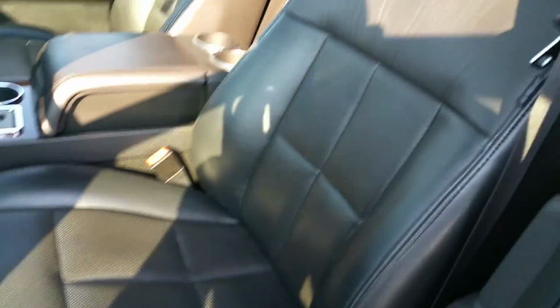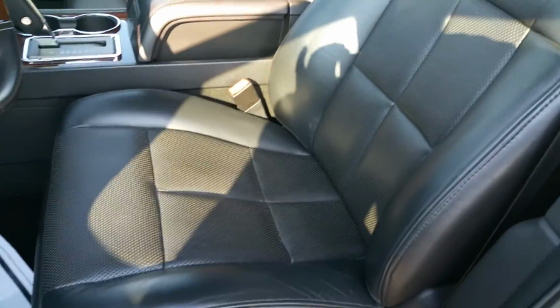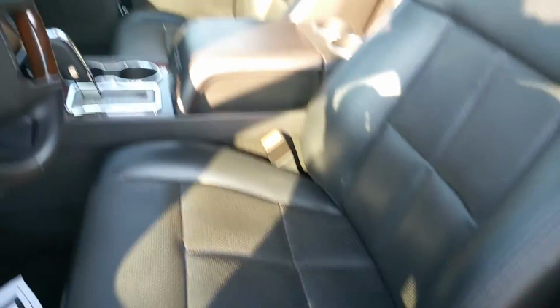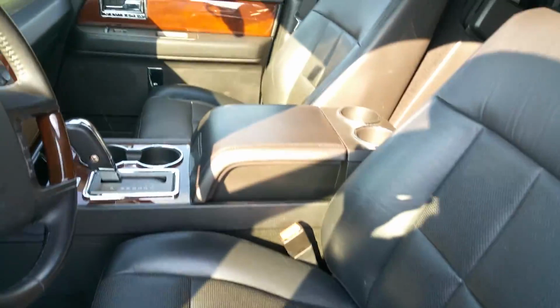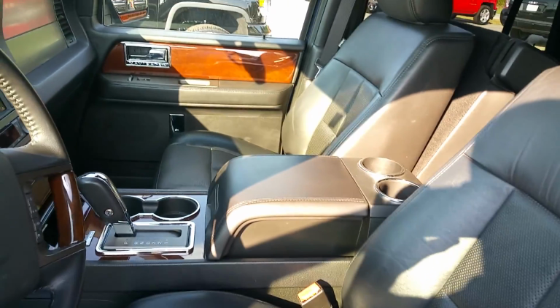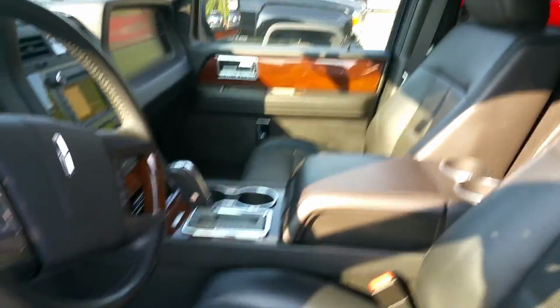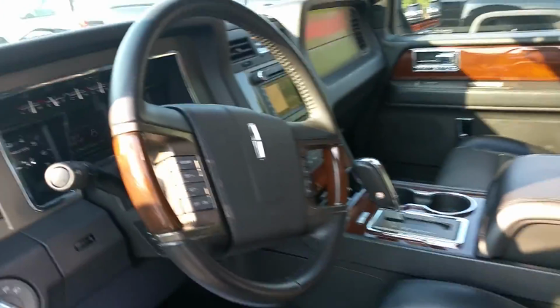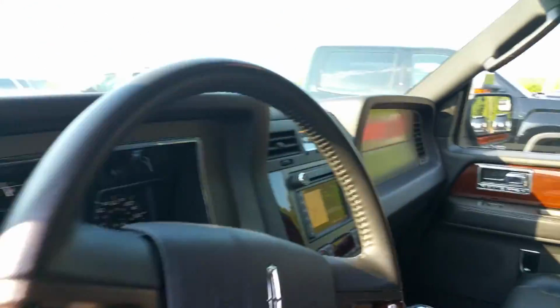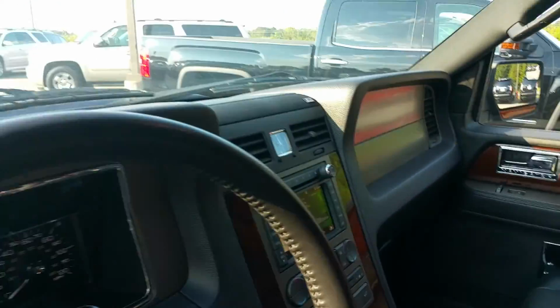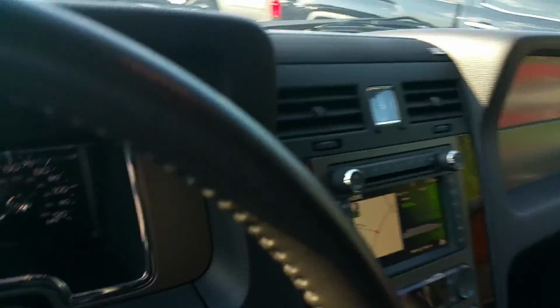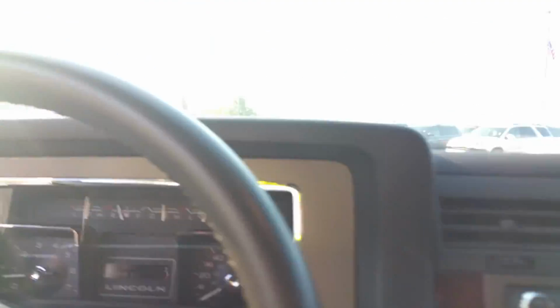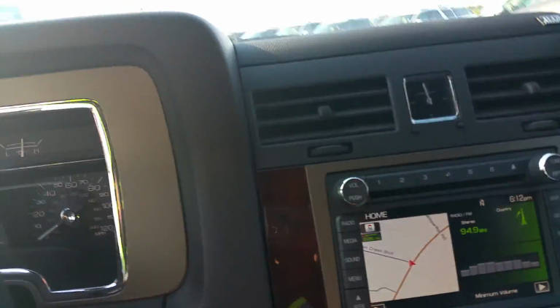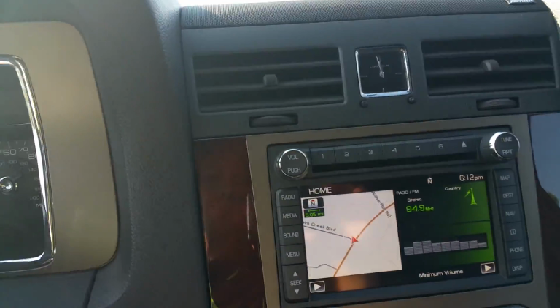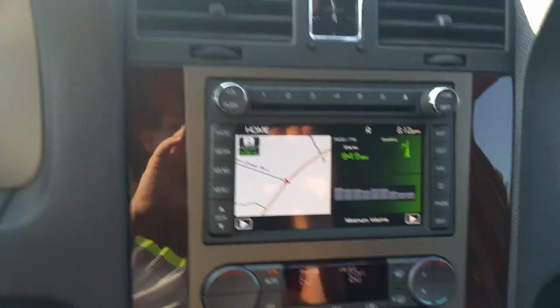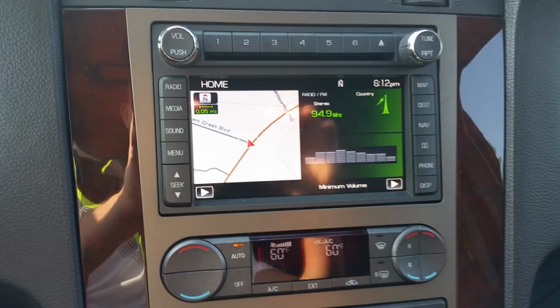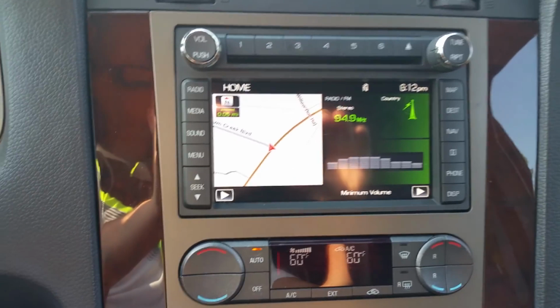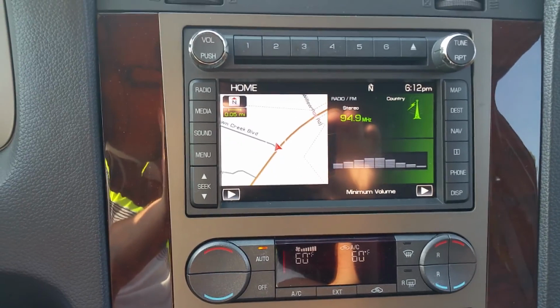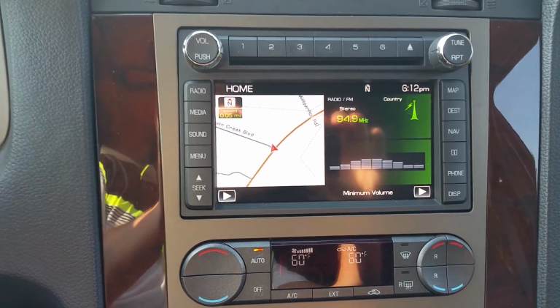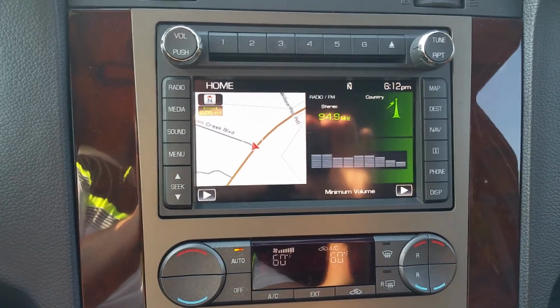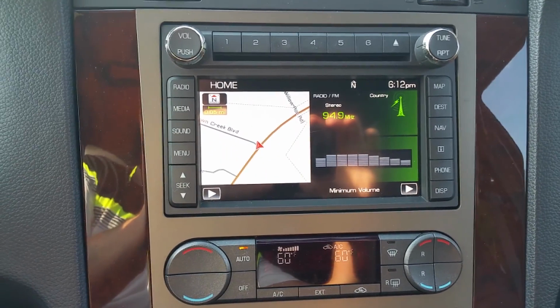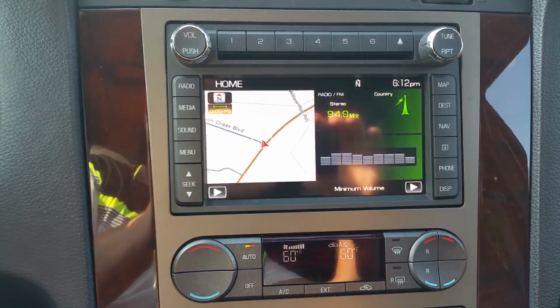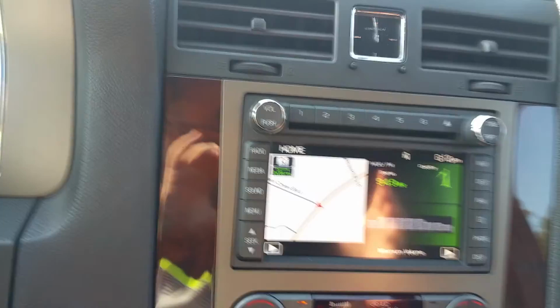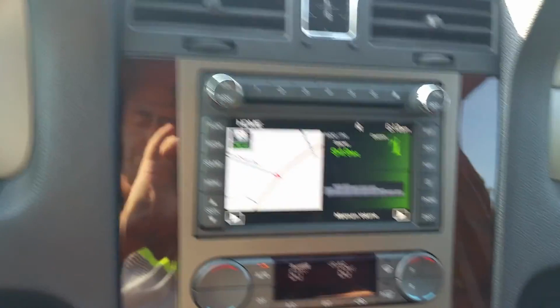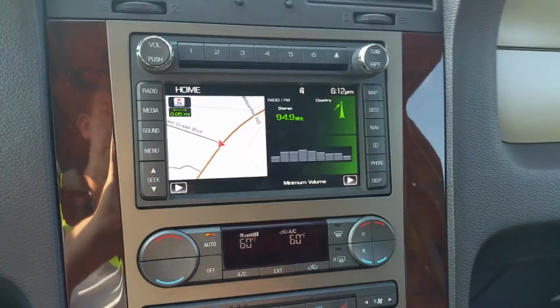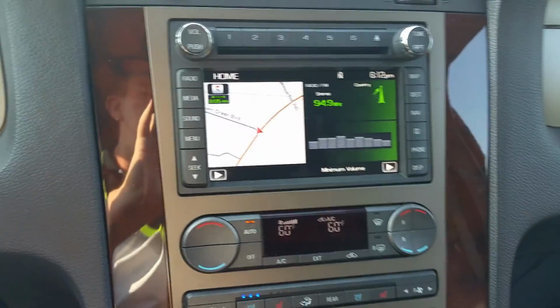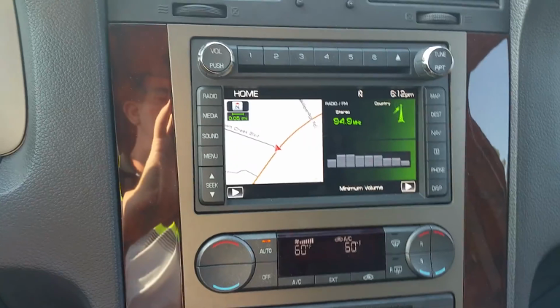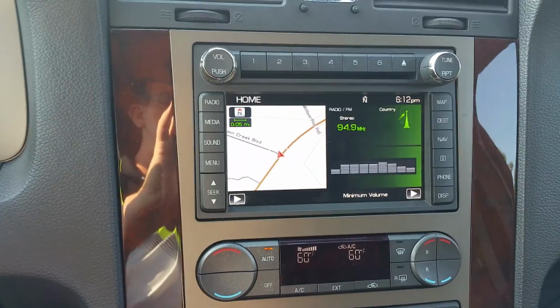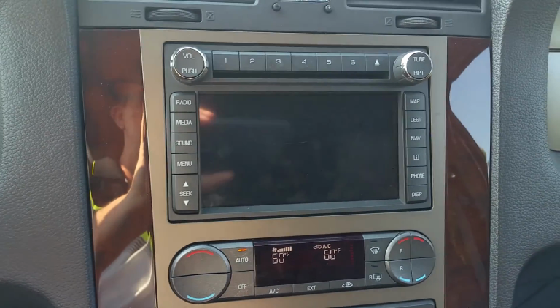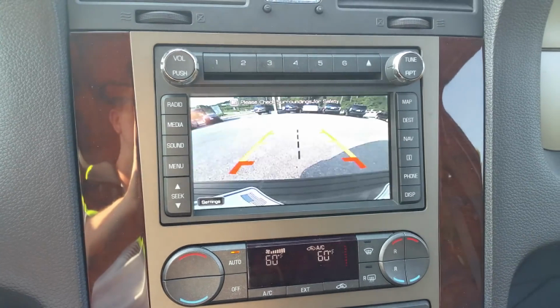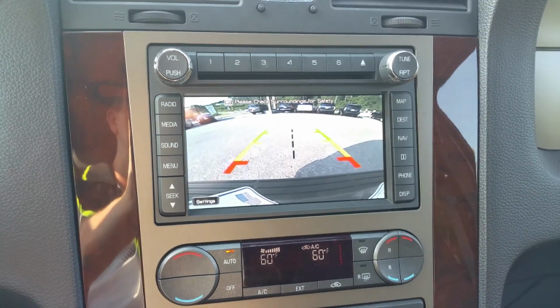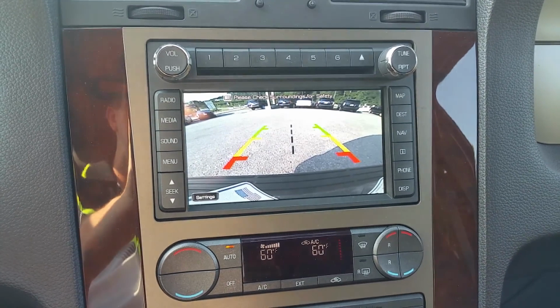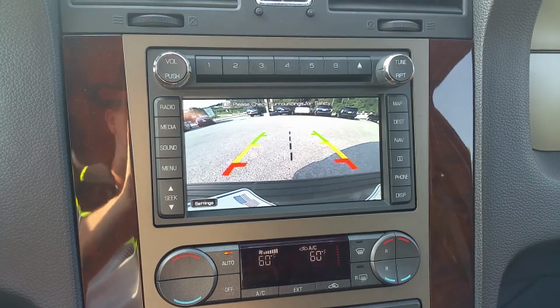The leather is in very nice condition. You've got your navigation, radio, and it also has a backup camera.